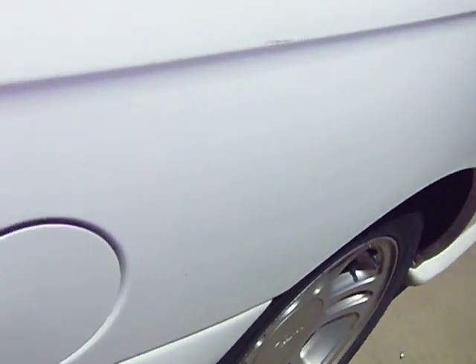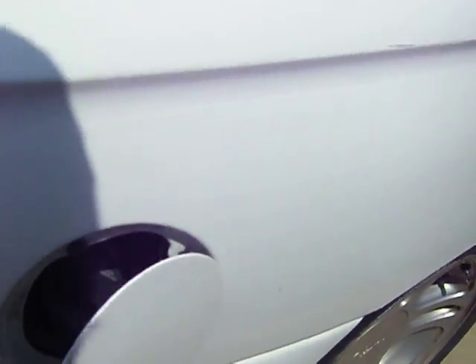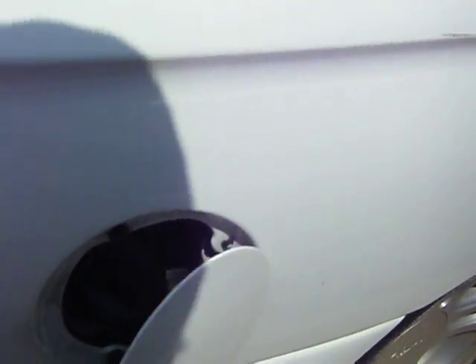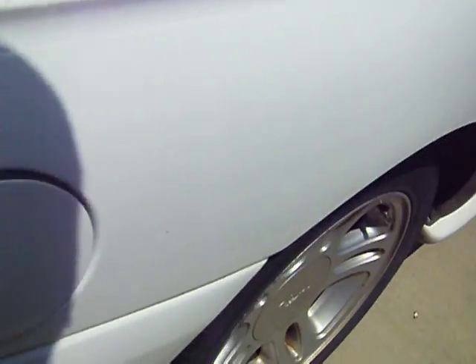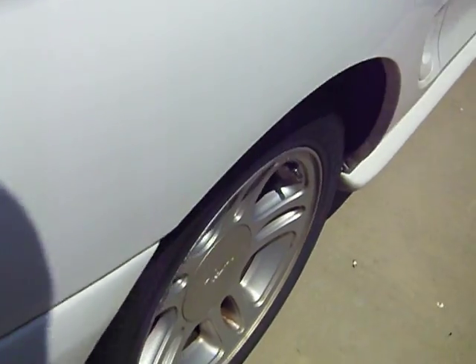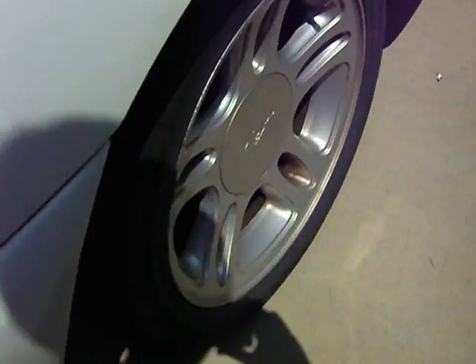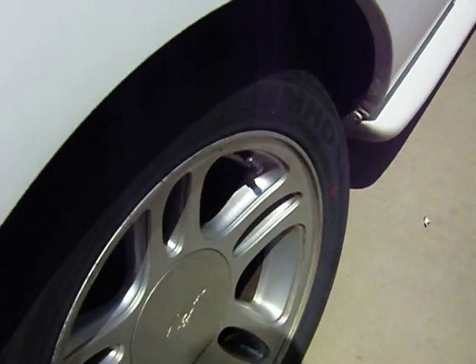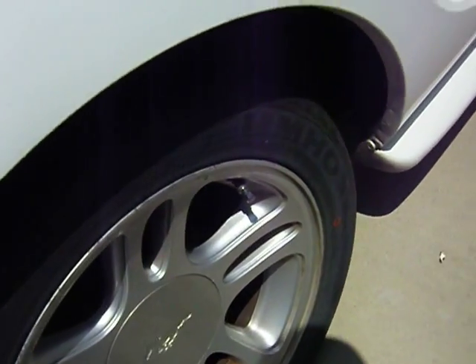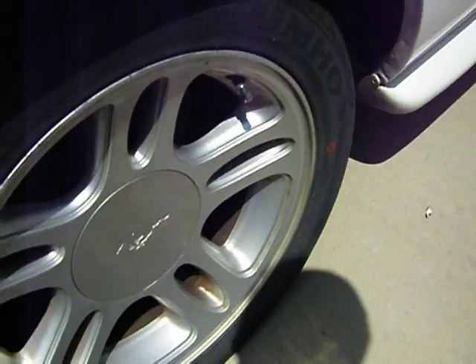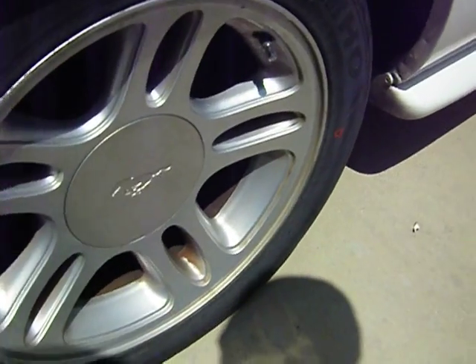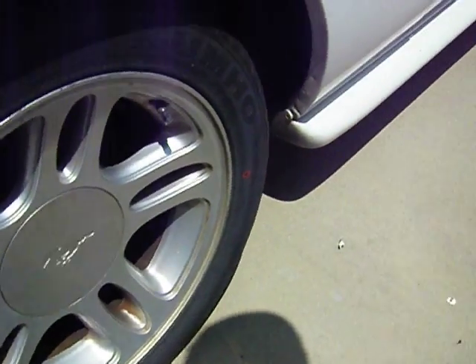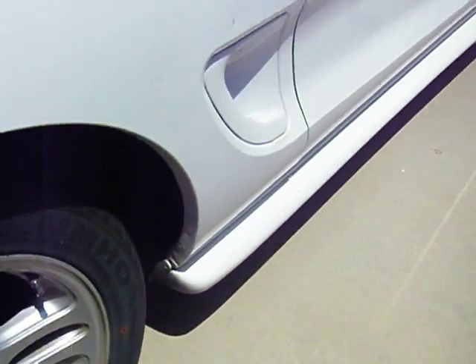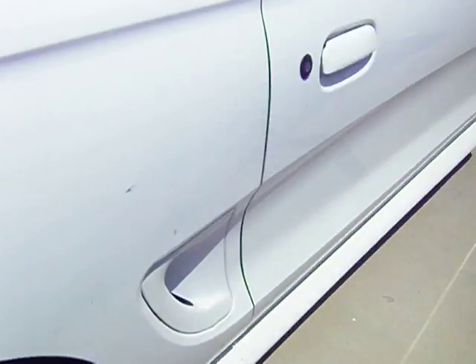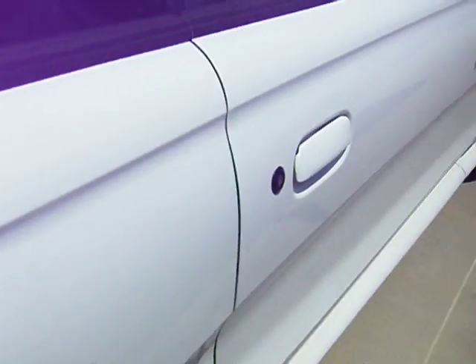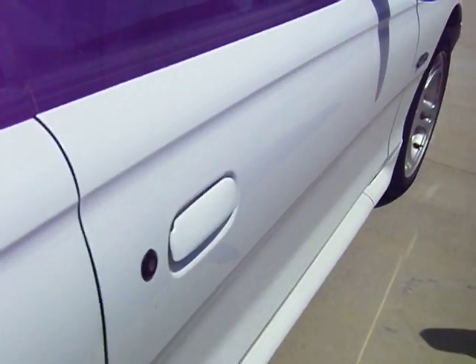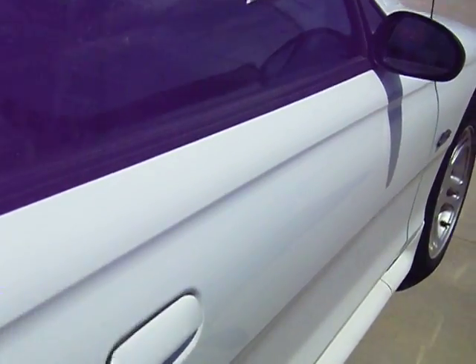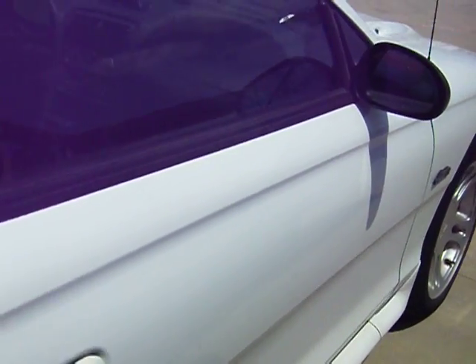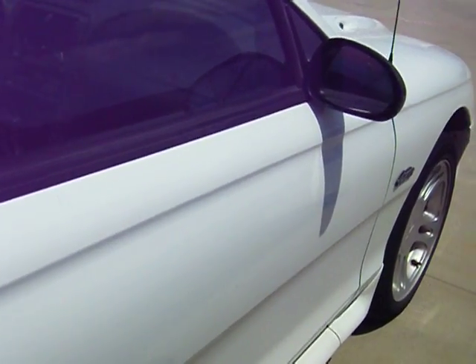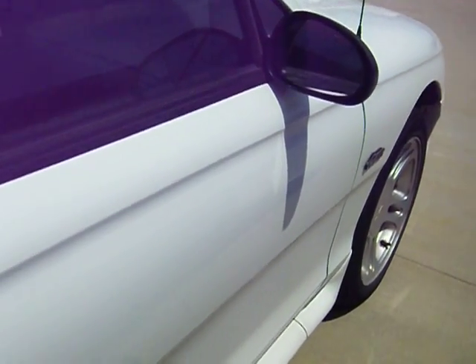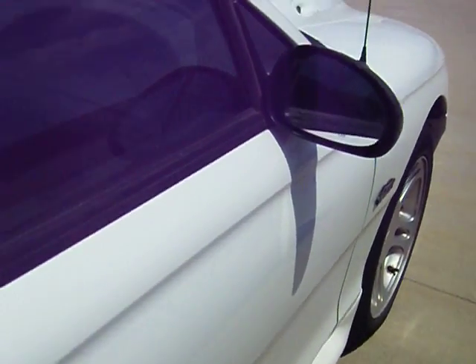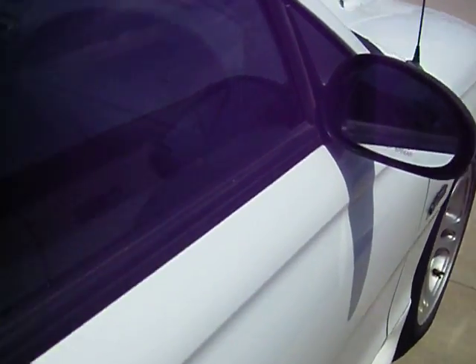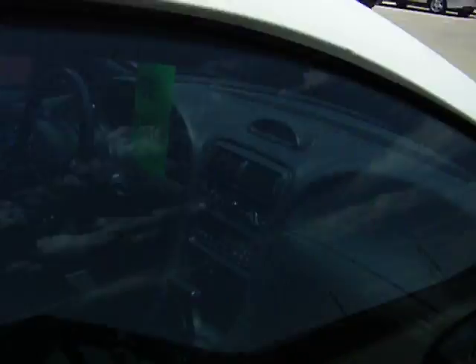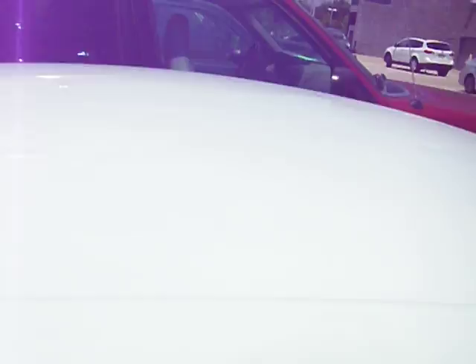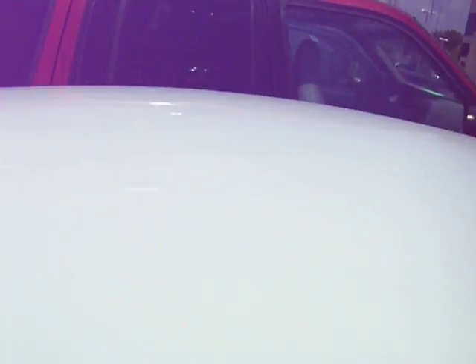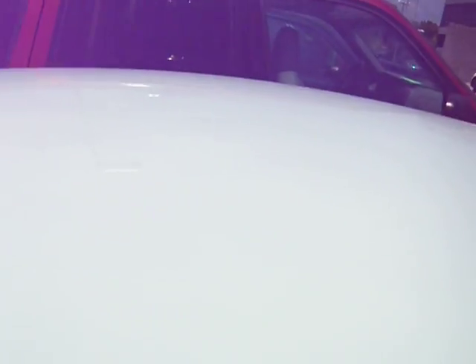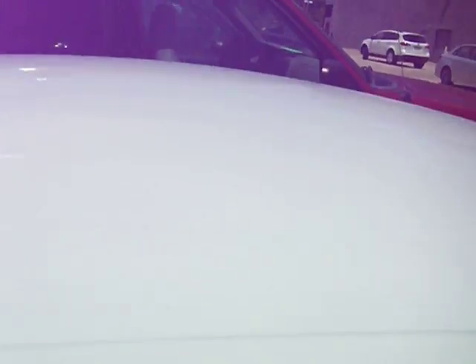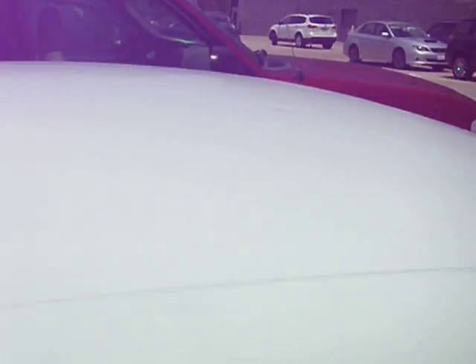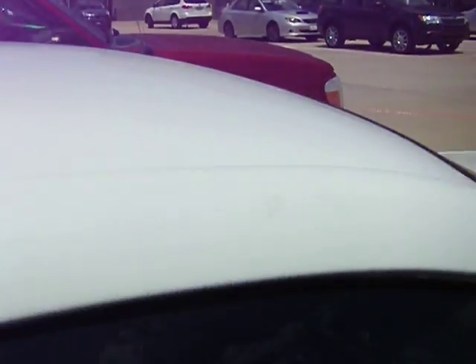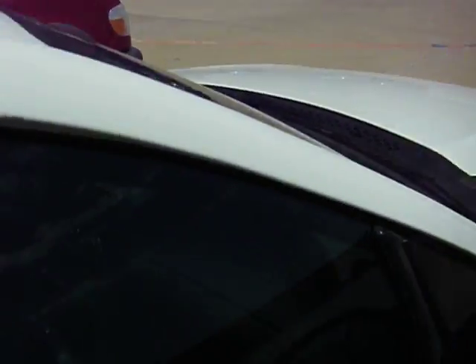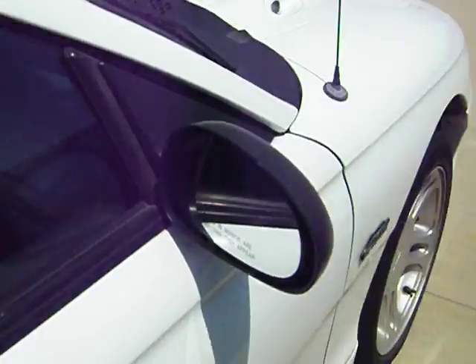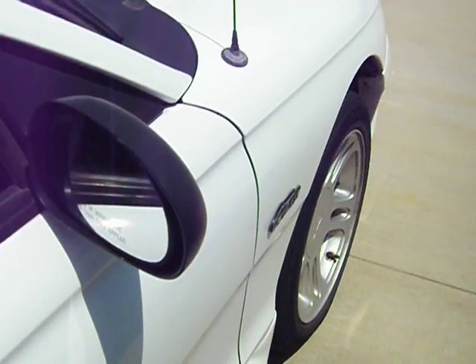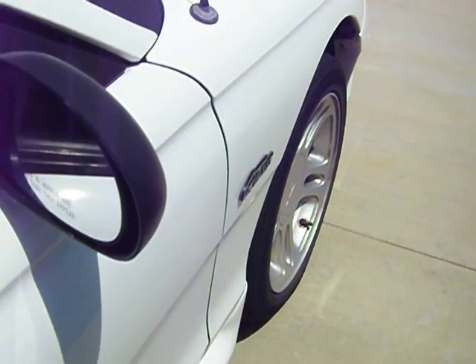Gas tab — that's good. Tires — decent. No dents on it at all. Roof's in good shape.